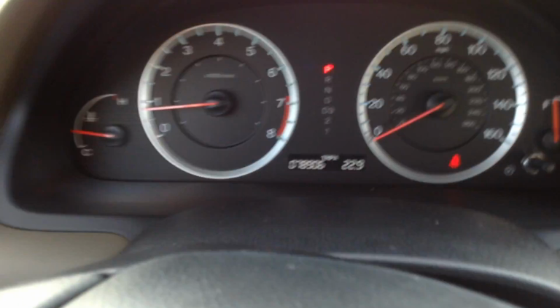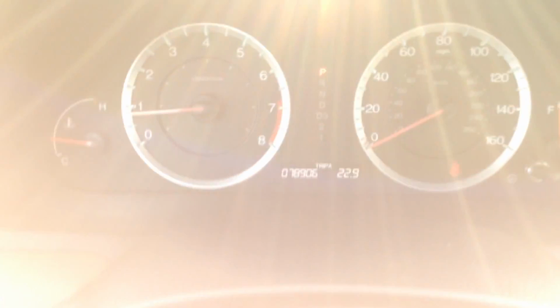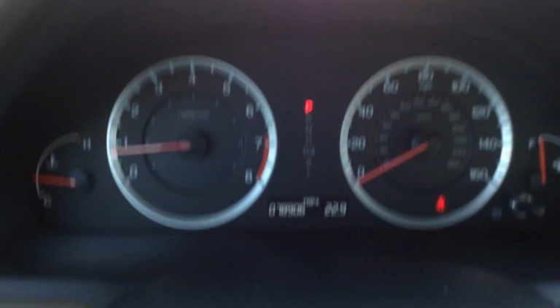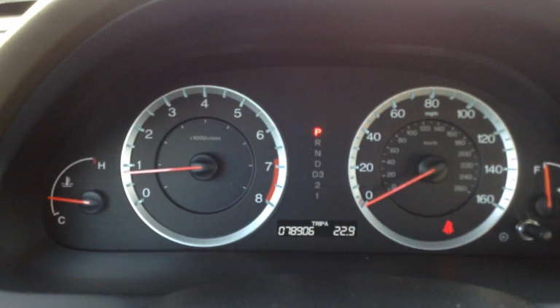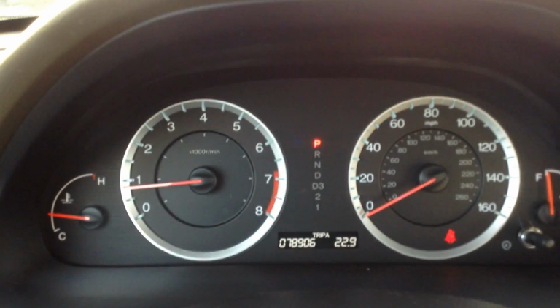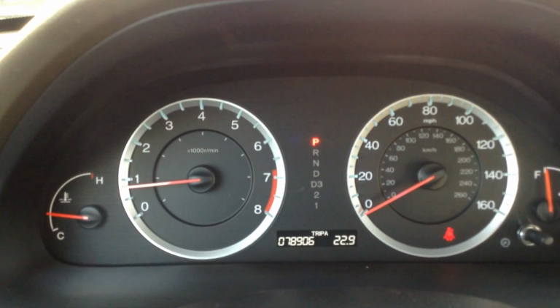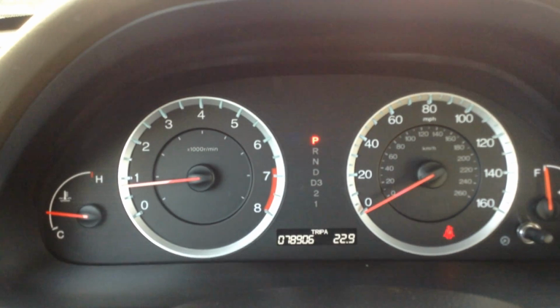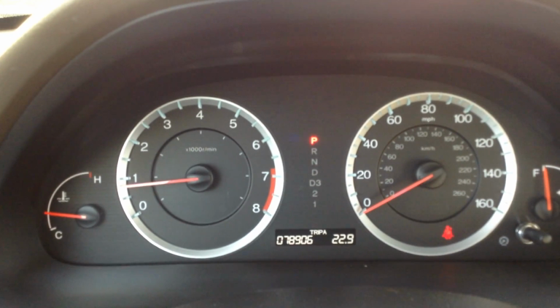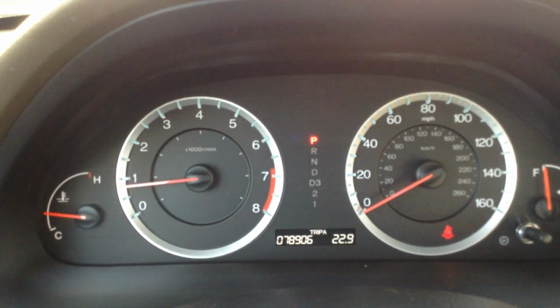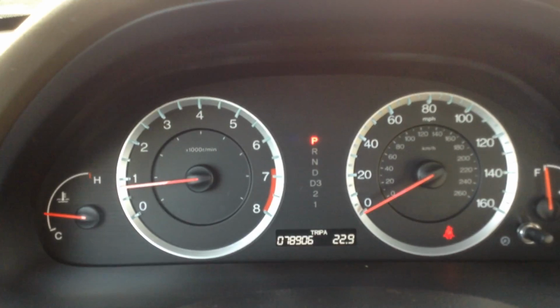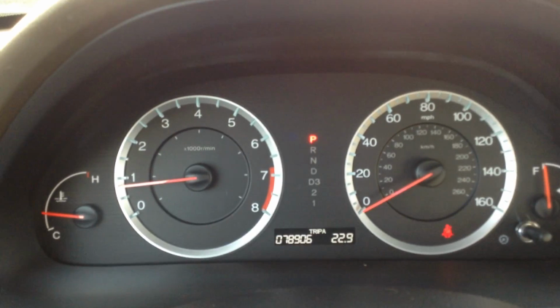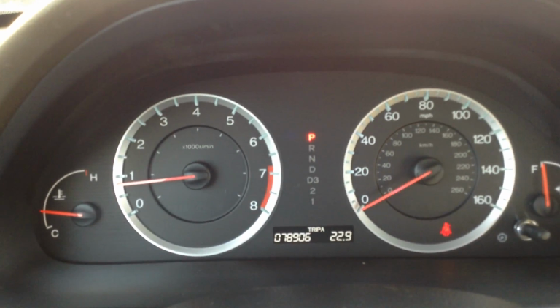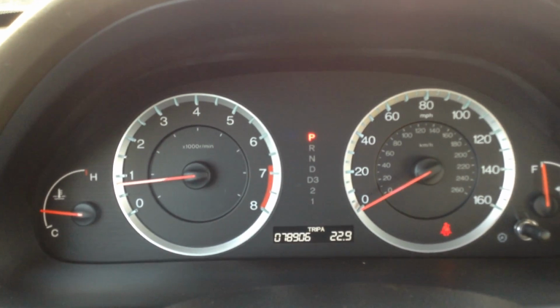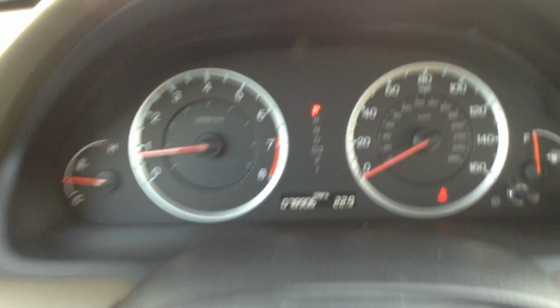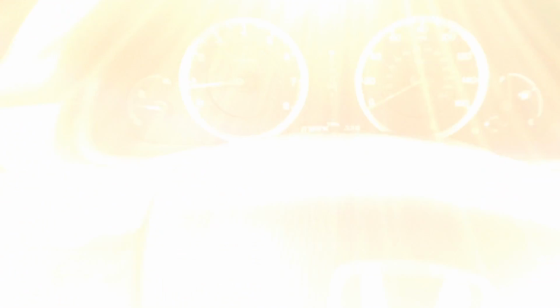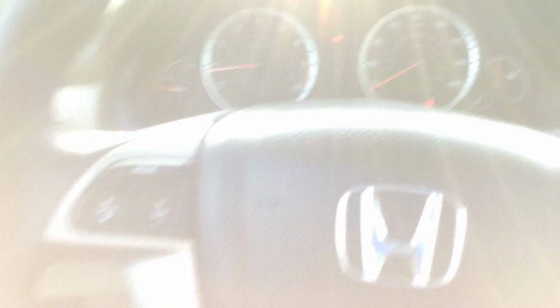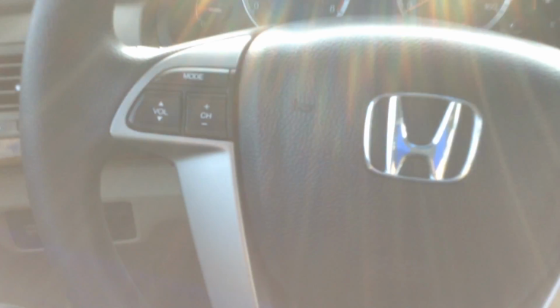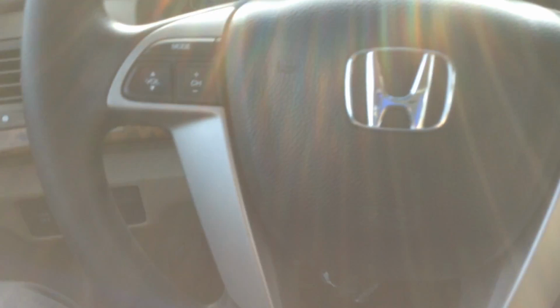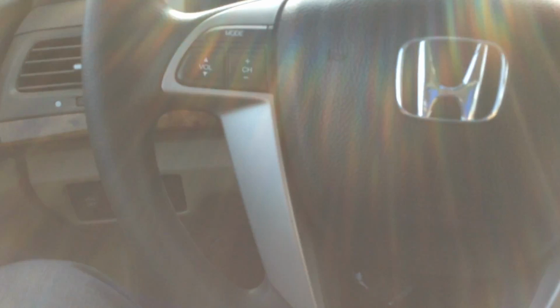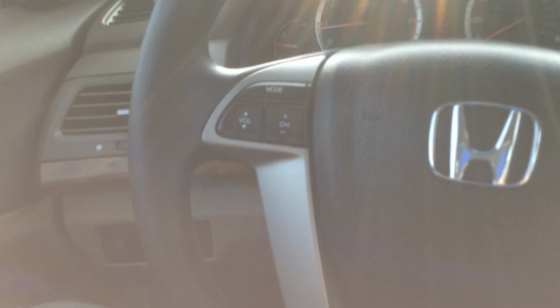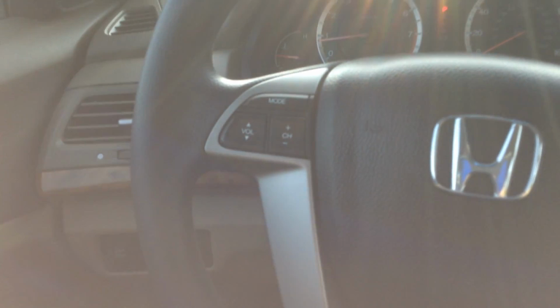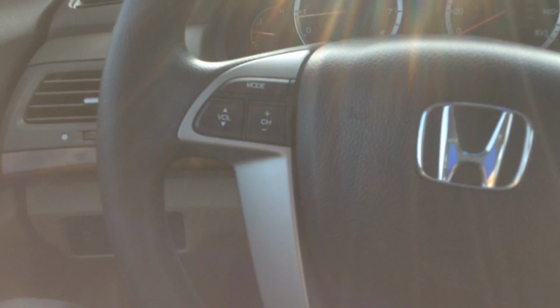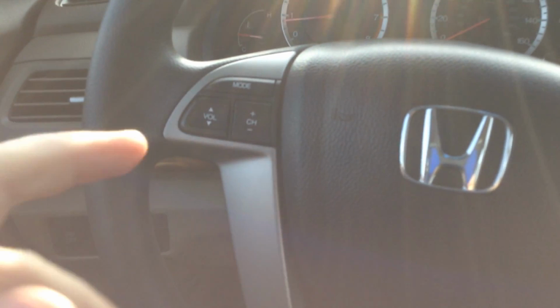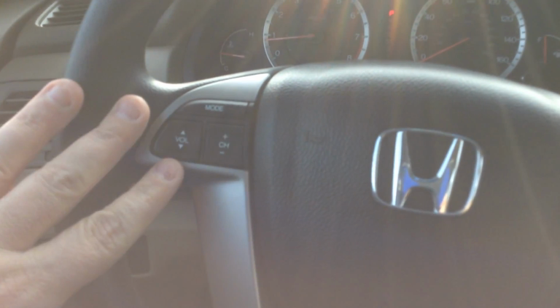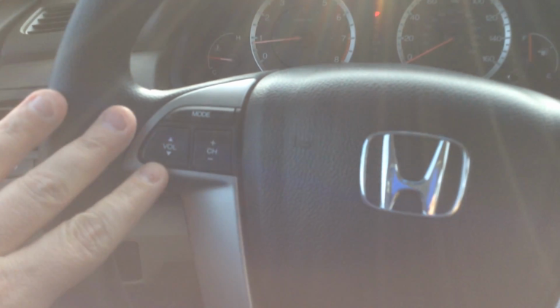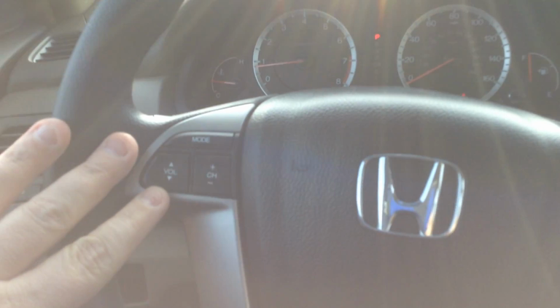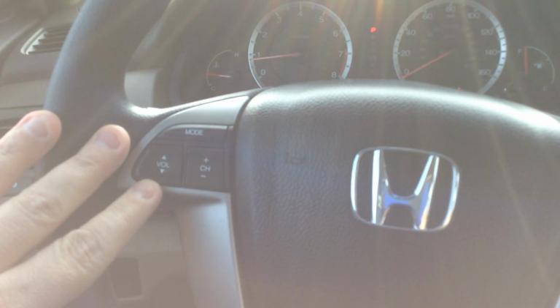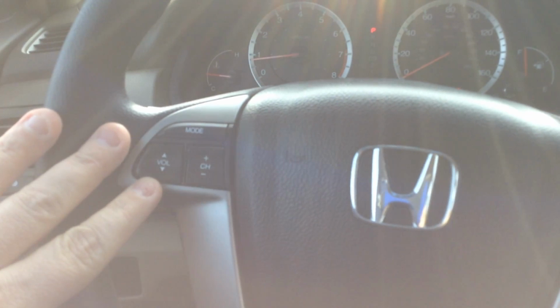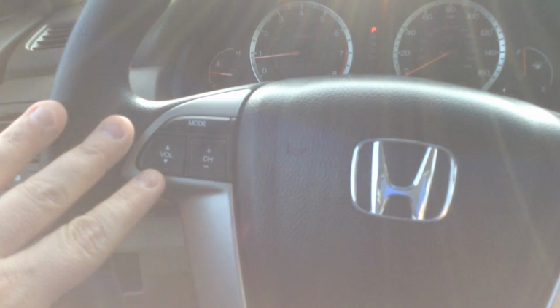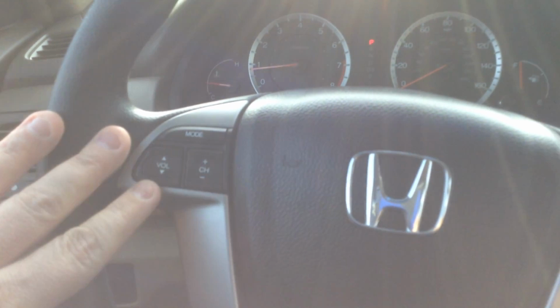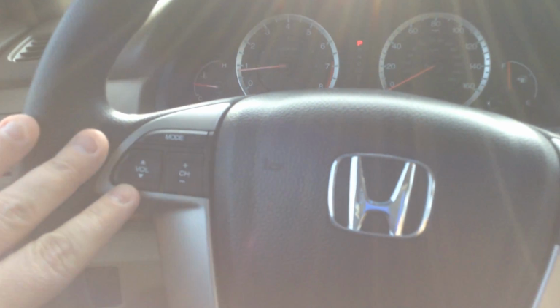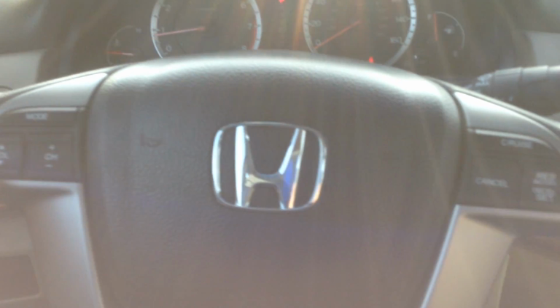There are currently 78,906 miles on the Accord. It was a non-smoker. Steering wheel mounted controls for your cruise control and audio.